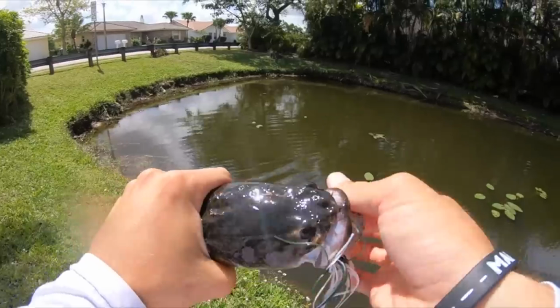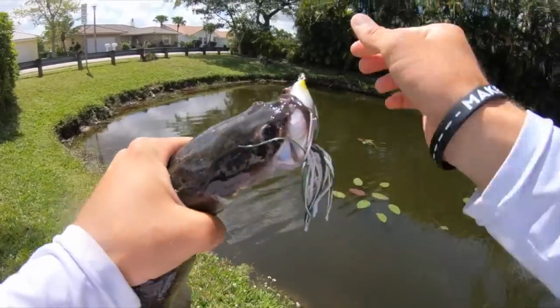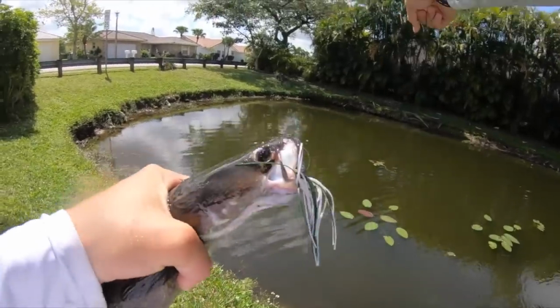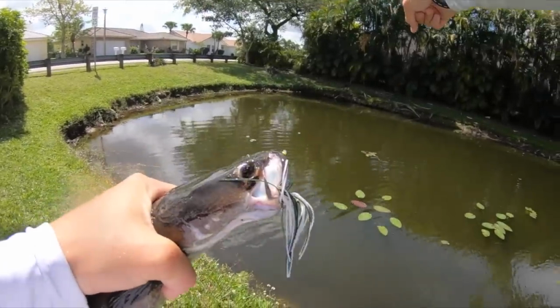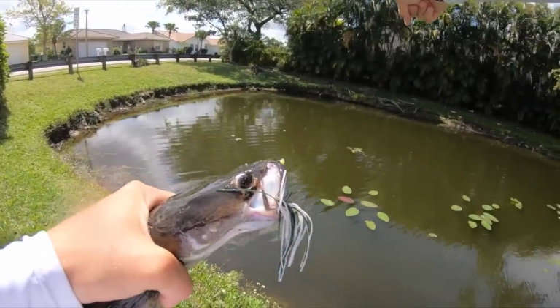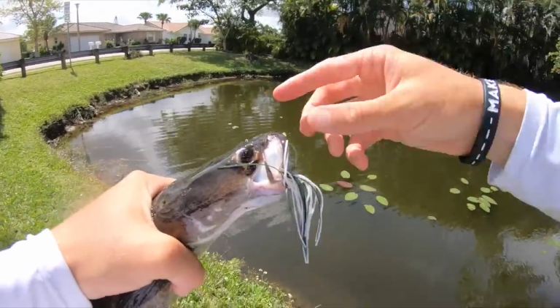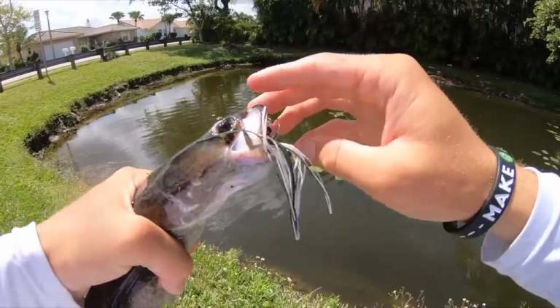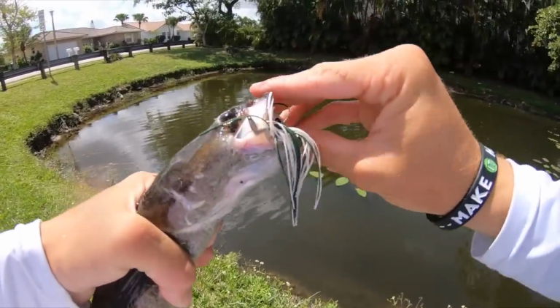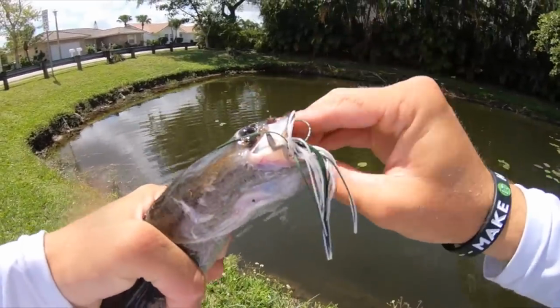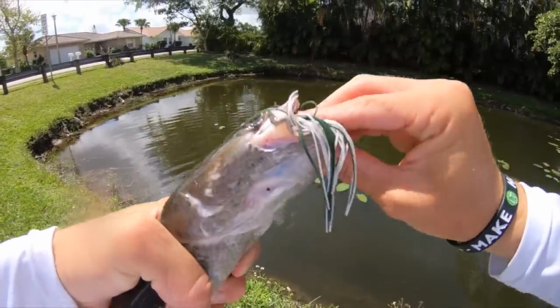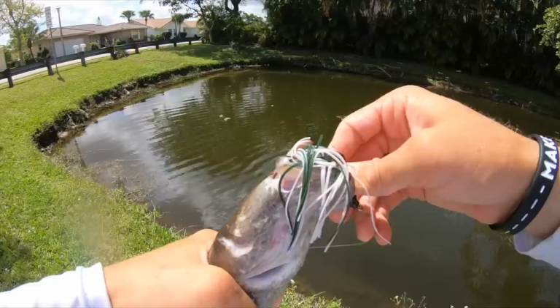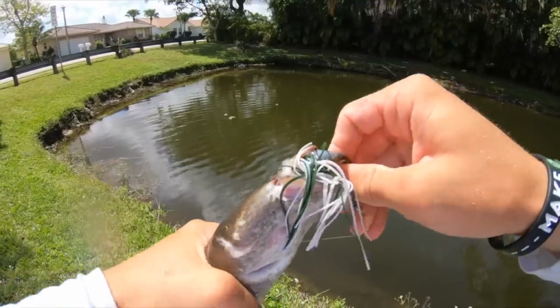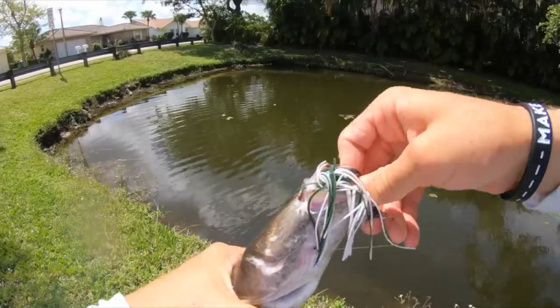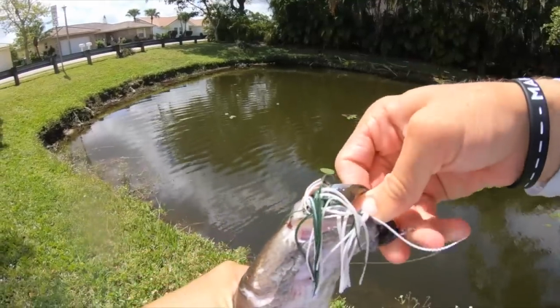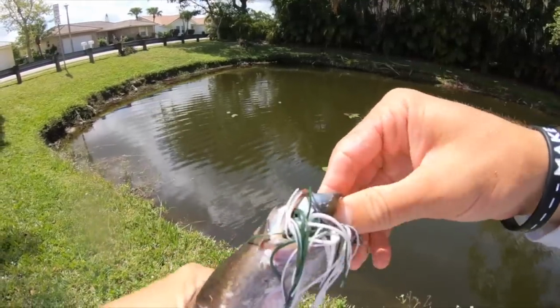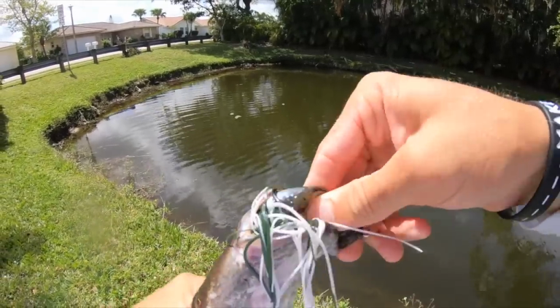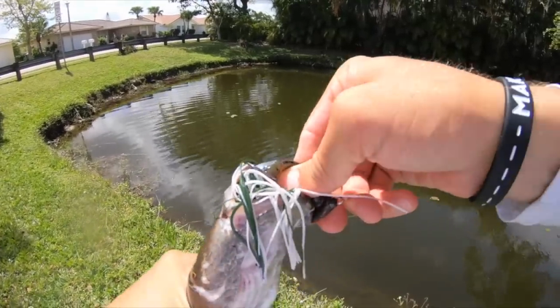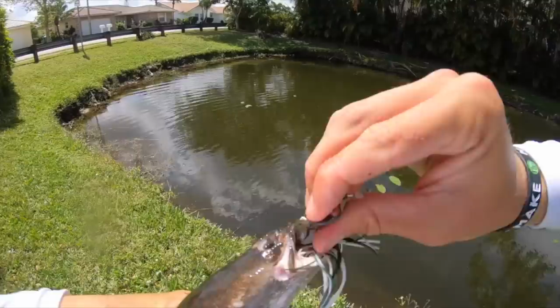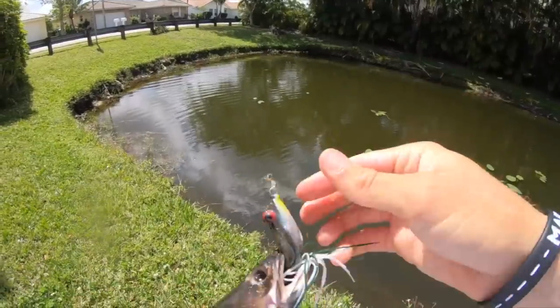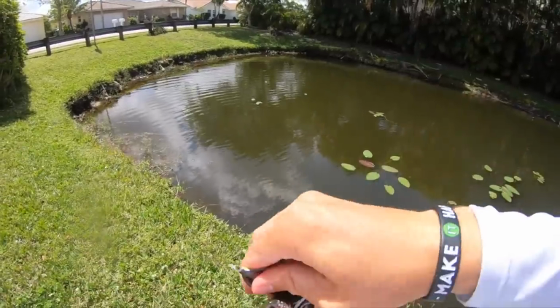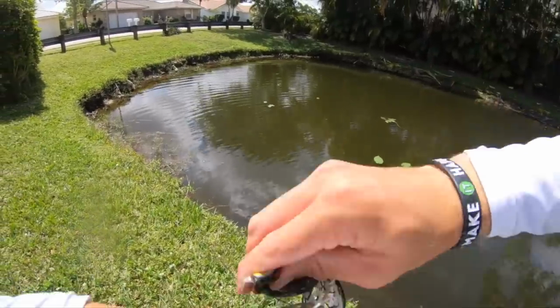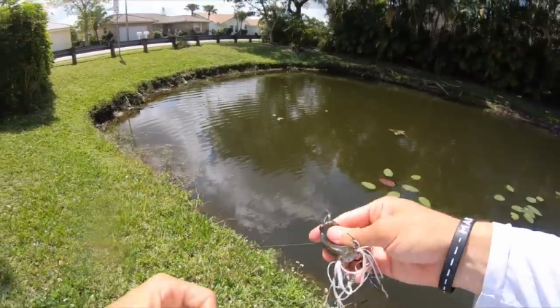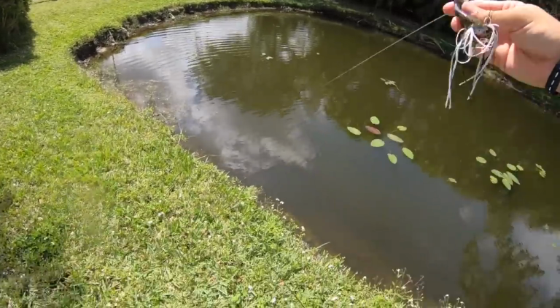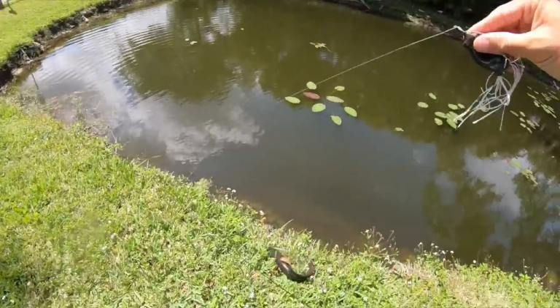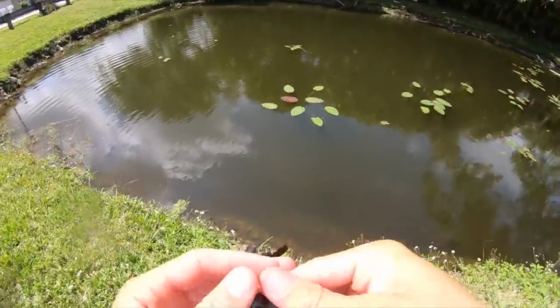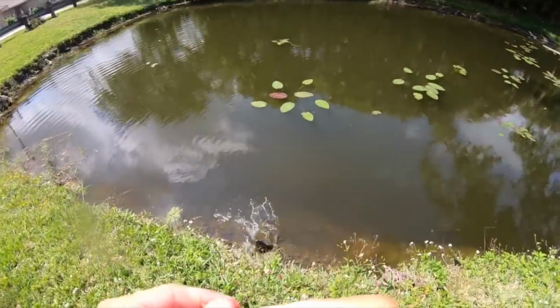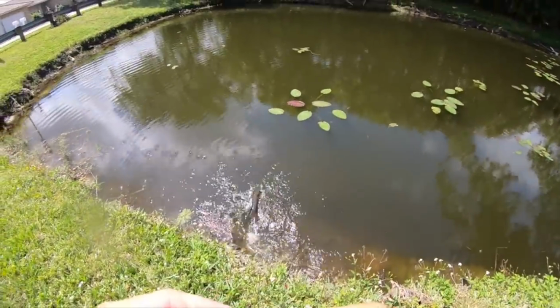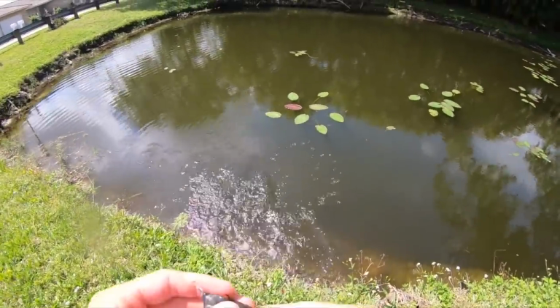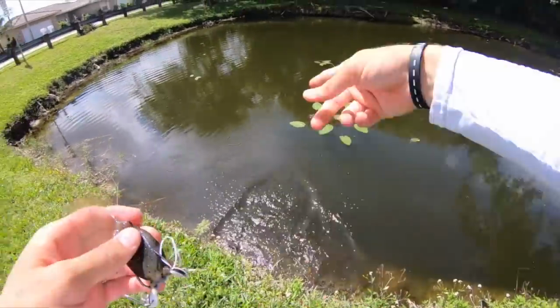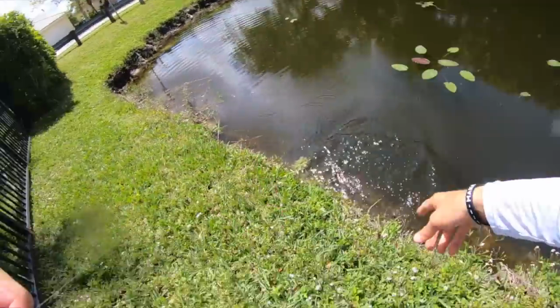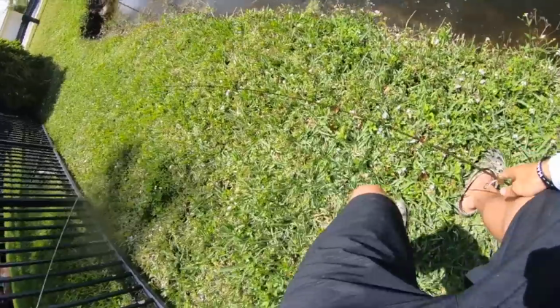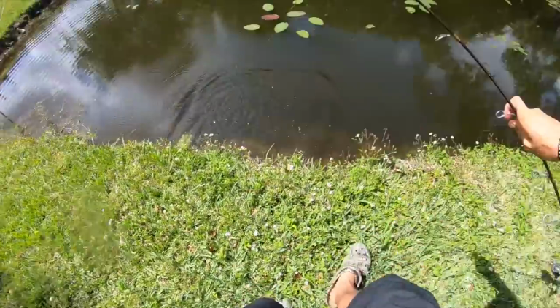I just lost one right there — a really big spawner, probably an eight or nine pounder. It hit the frog, I set the hook, and I broke off for the second time today. He's gonna release himself — there he goes. I'm gonna get right back on down.